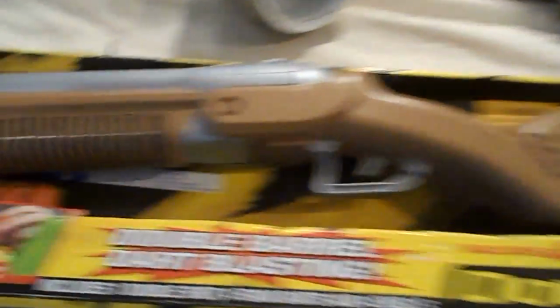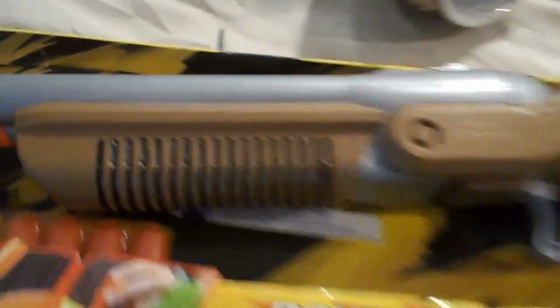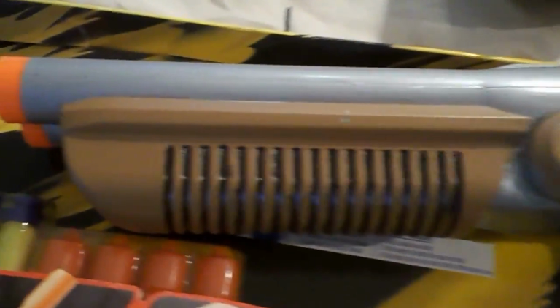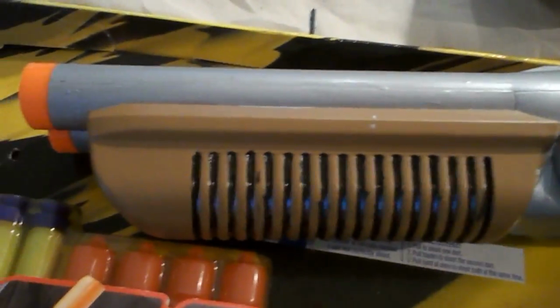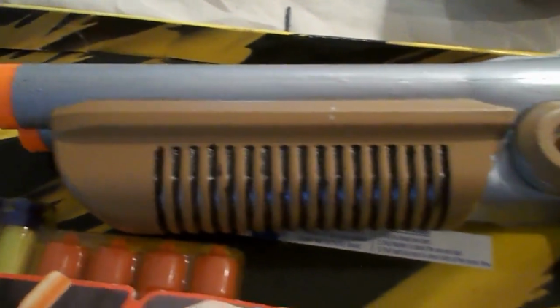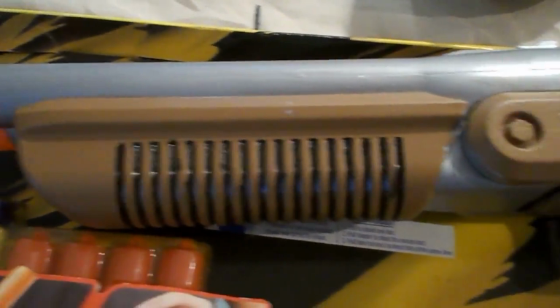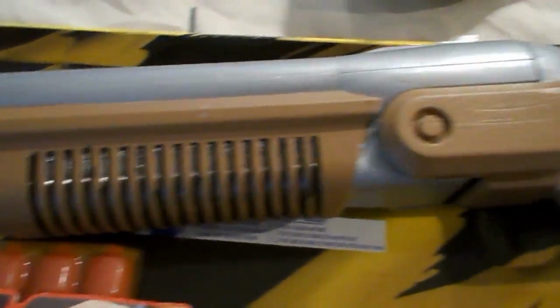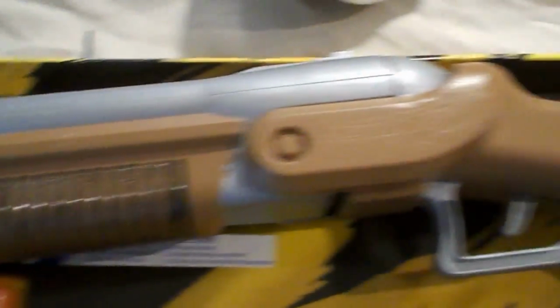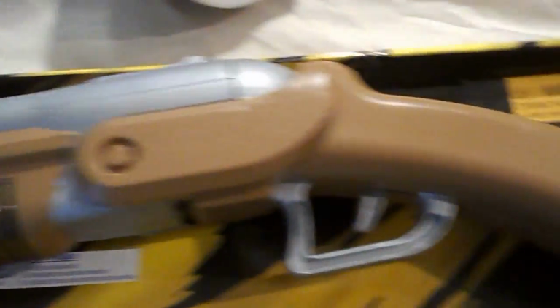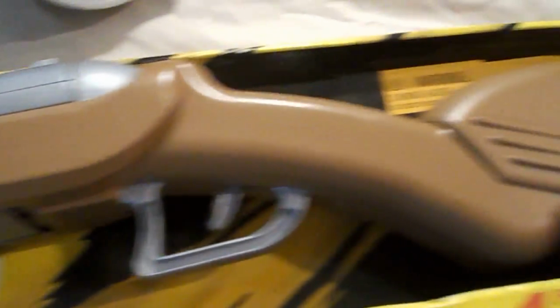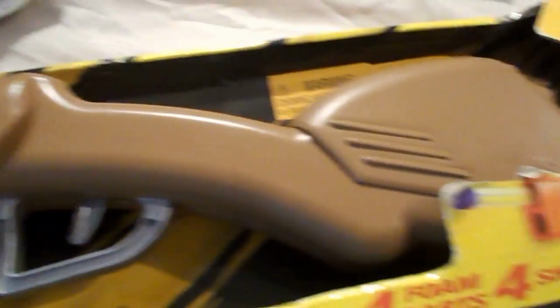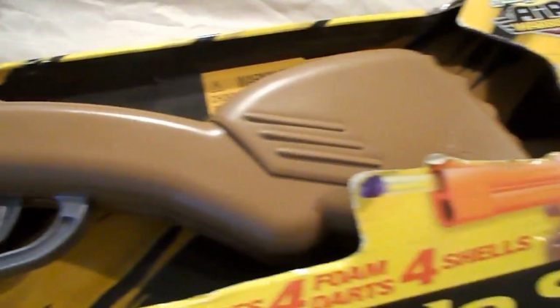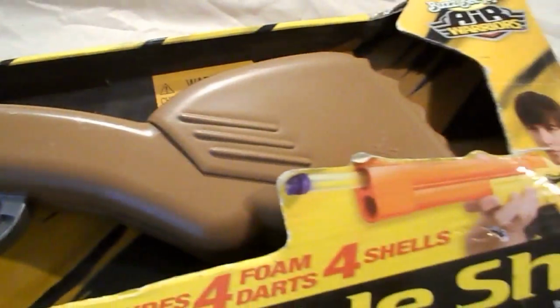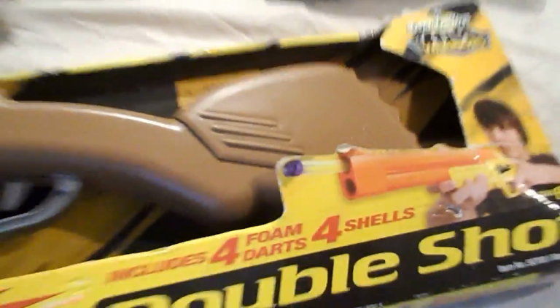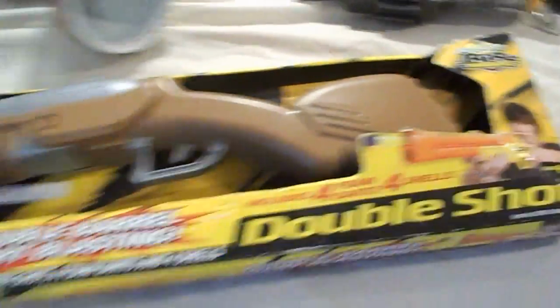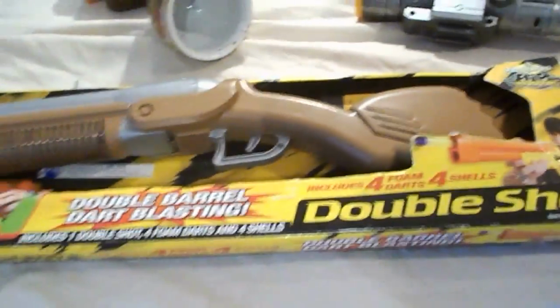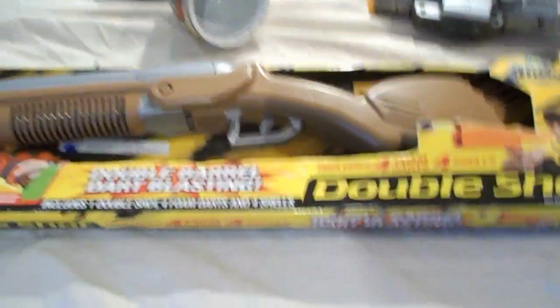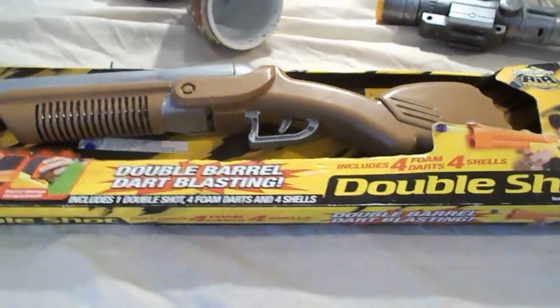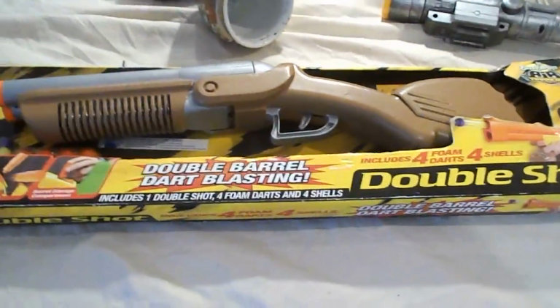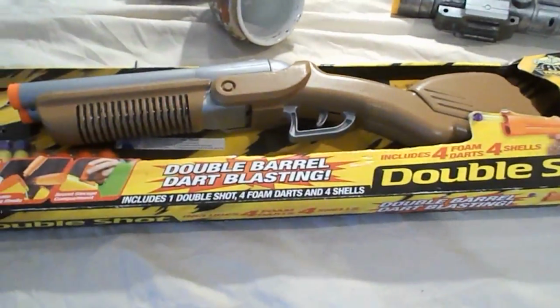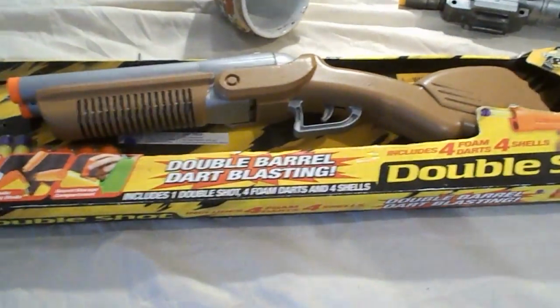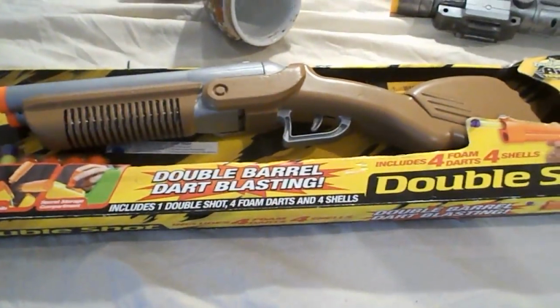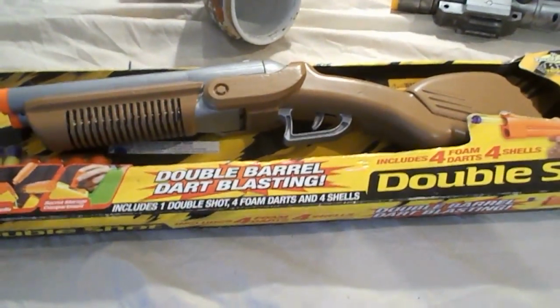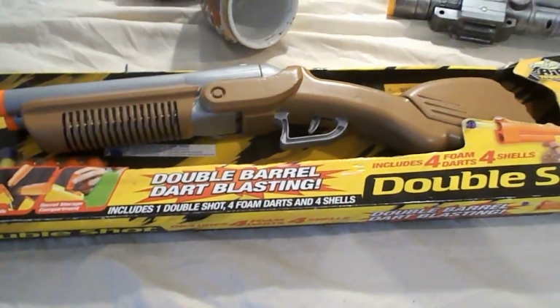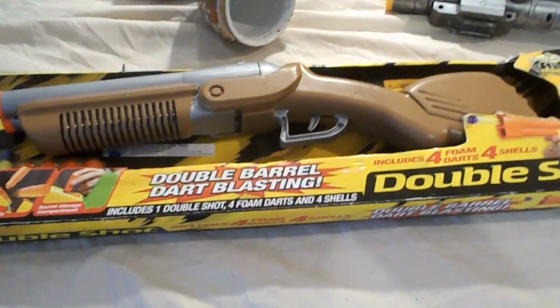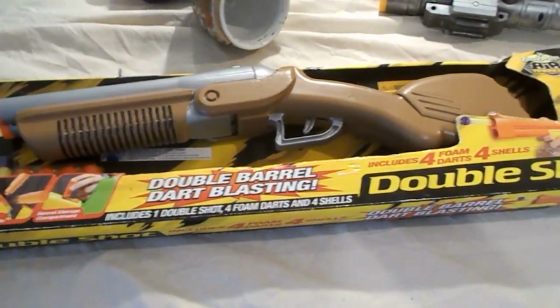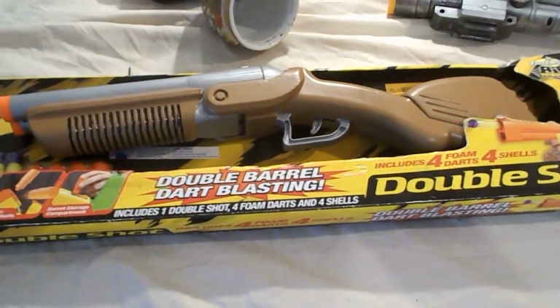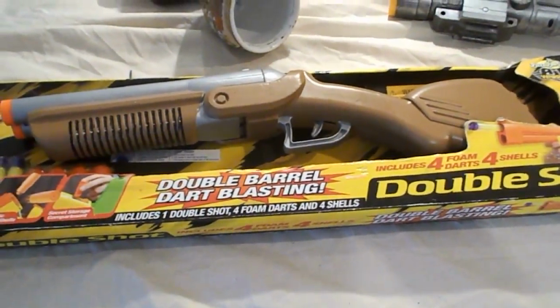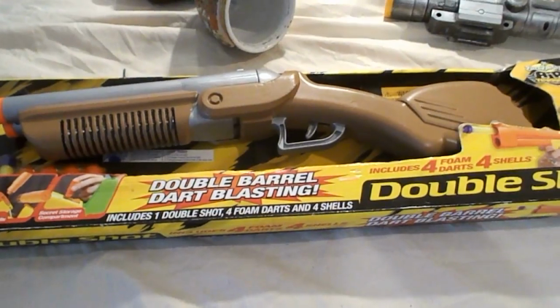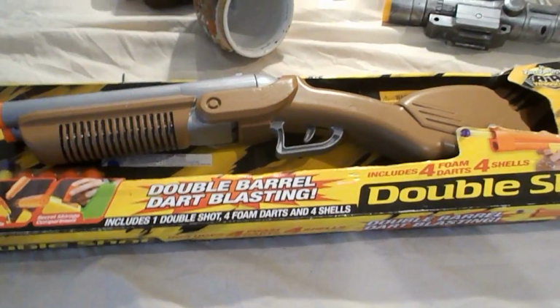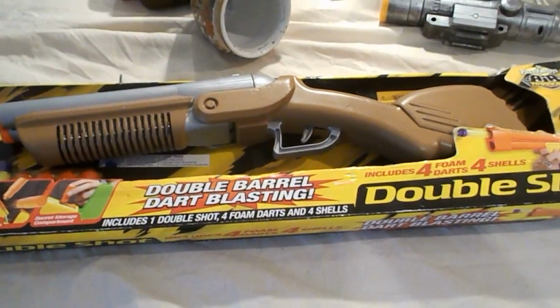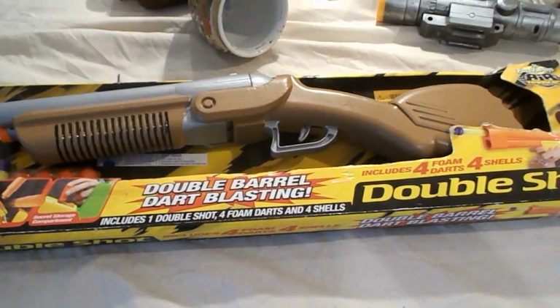This is the gun here — it's a cool gun and it's on eBay. So if you want to buy it, go ahead and buy it and I'll ship it to you Priority Mail.